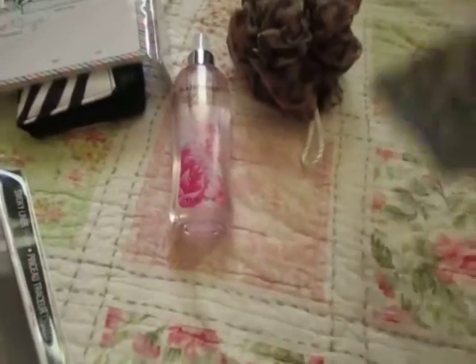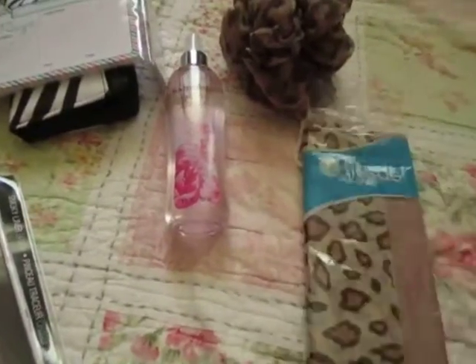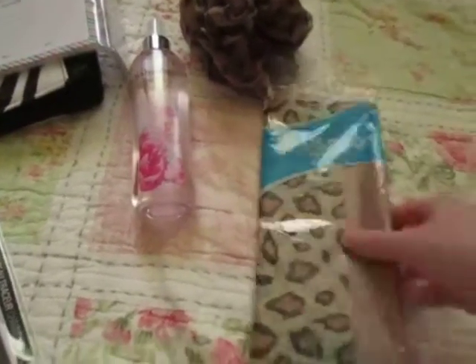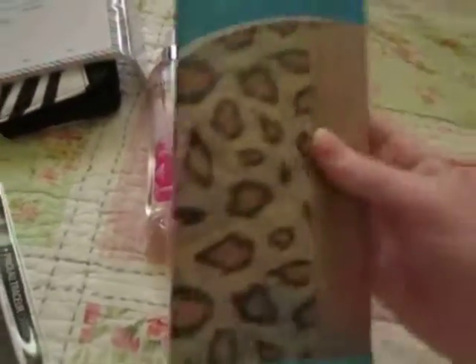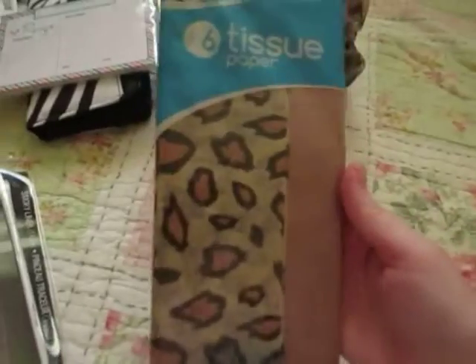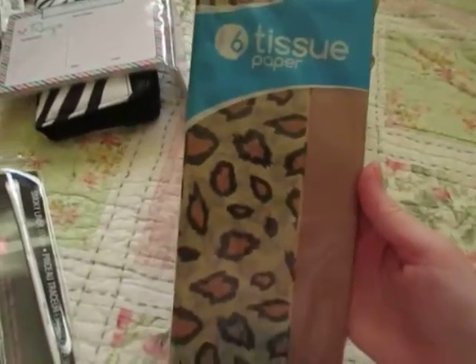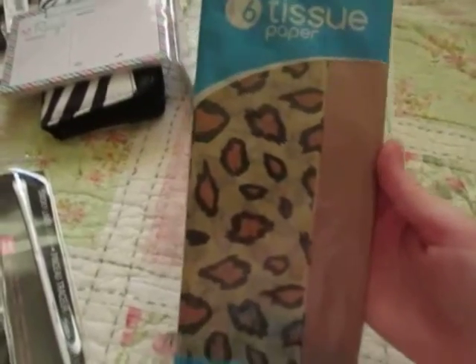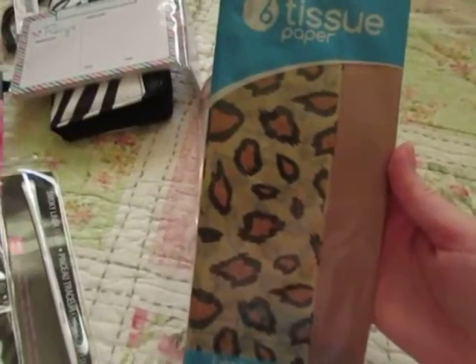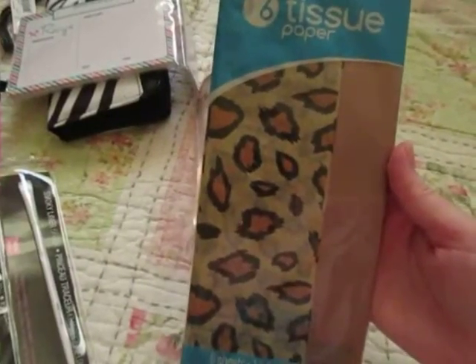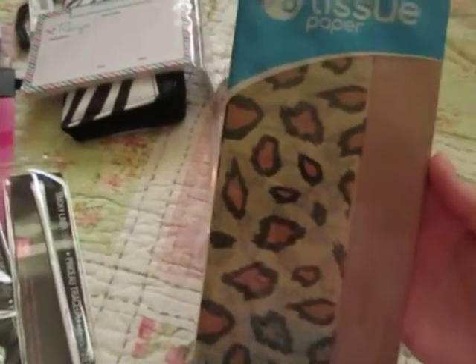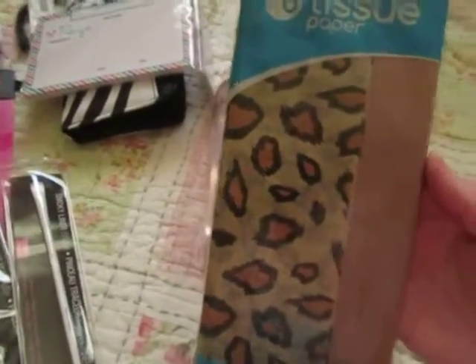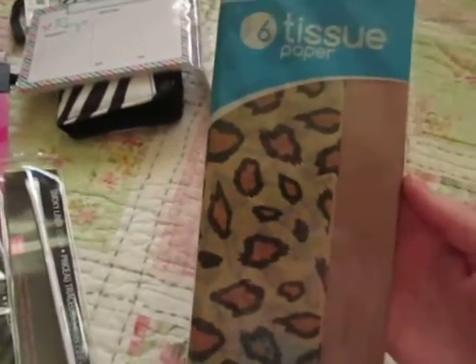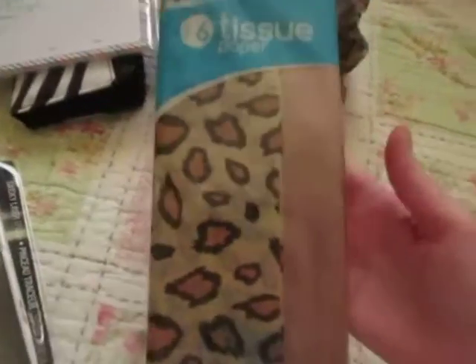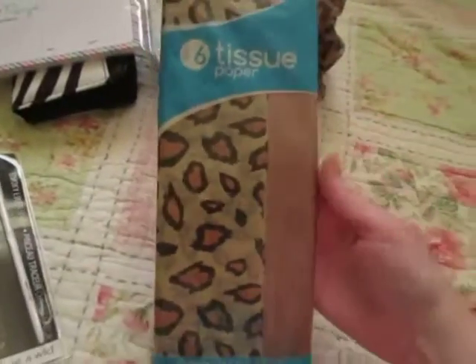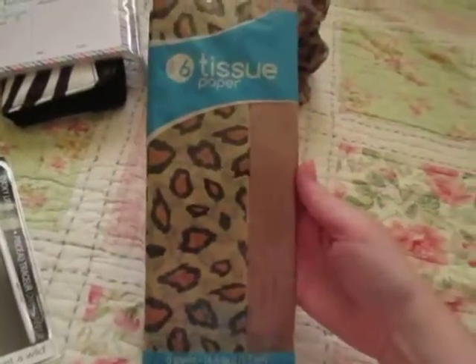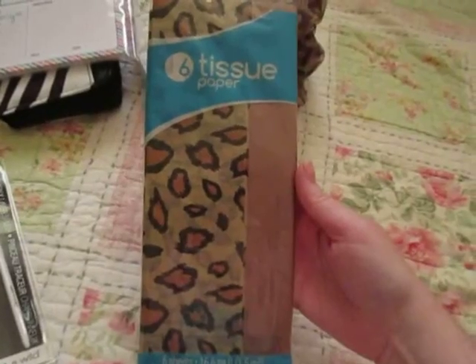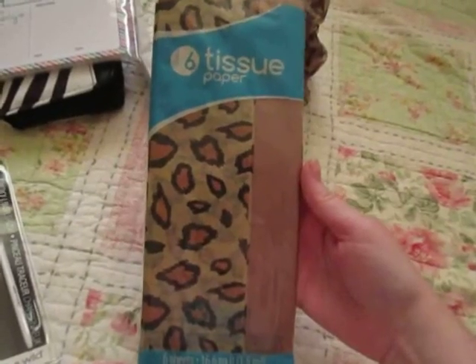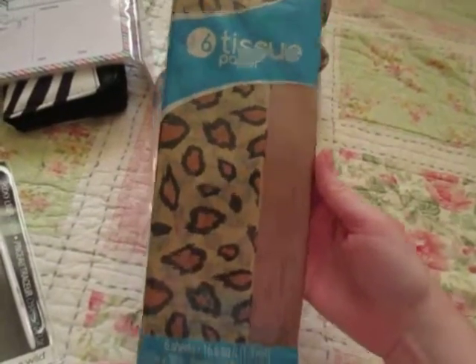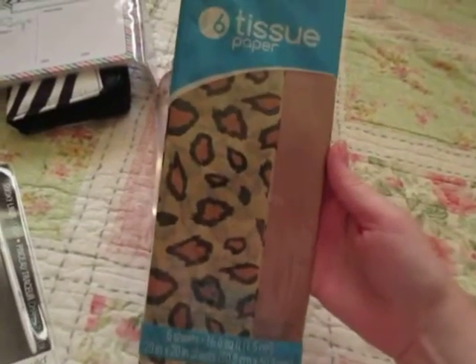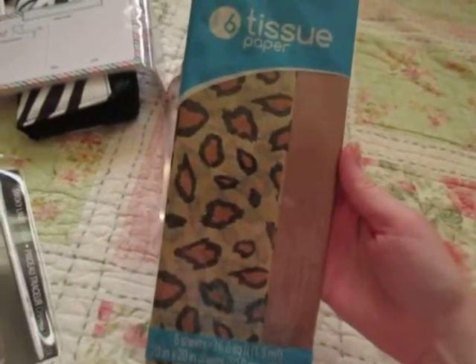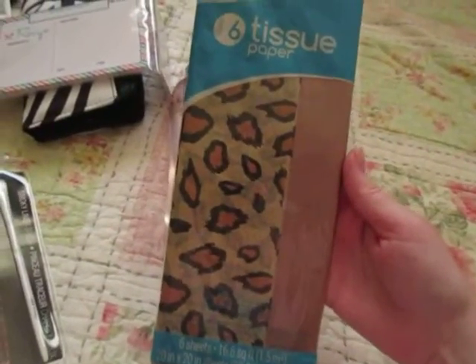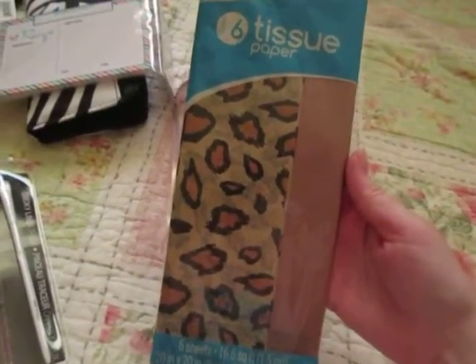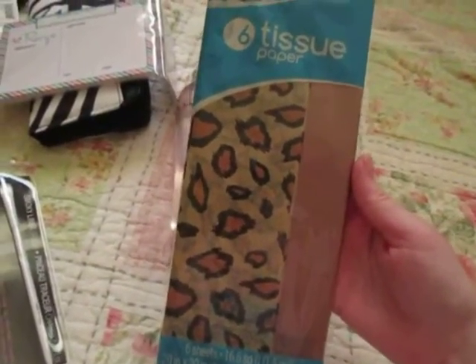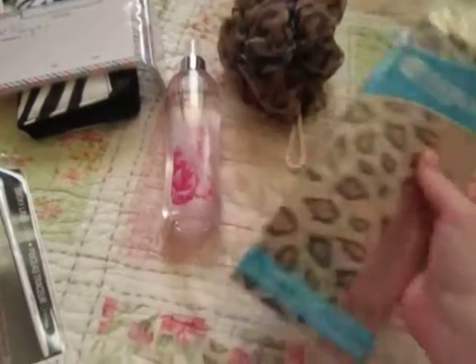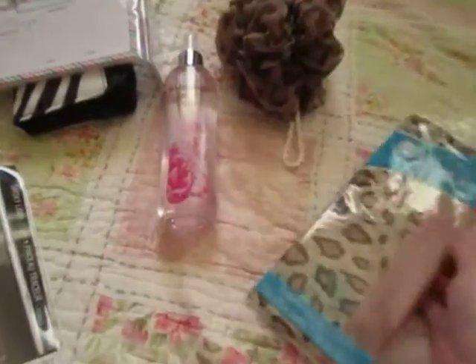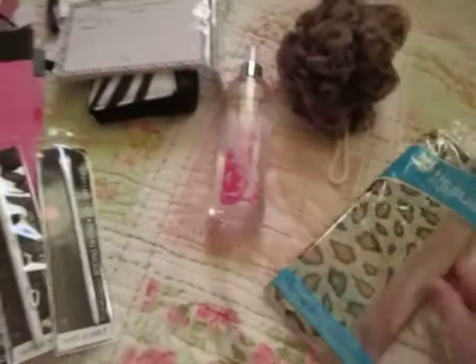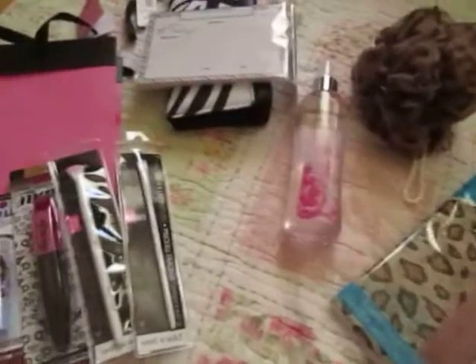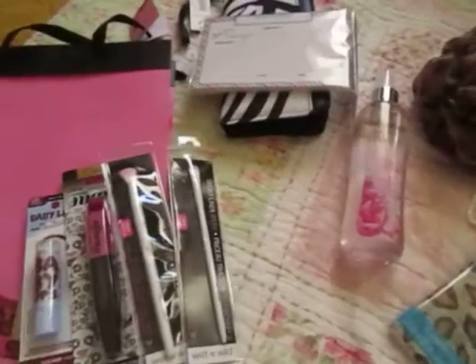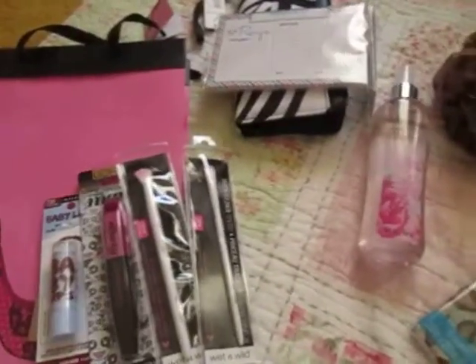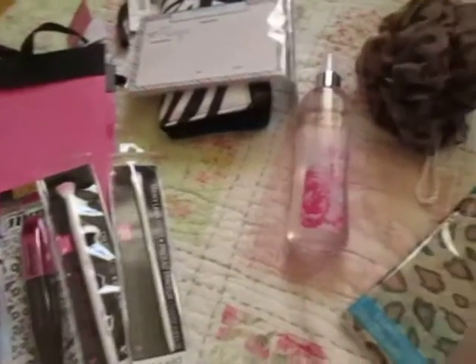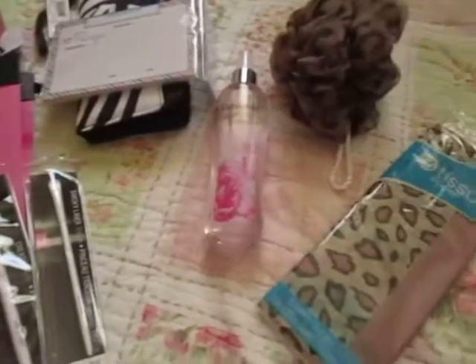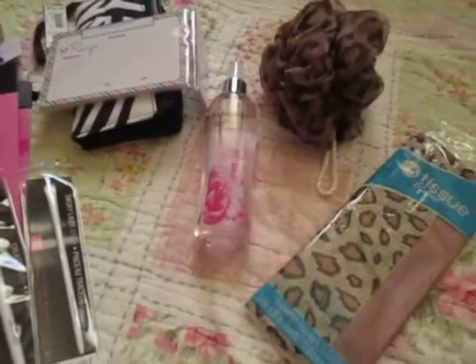Lastly, I'm going to wrap everything in tissue paper and put a little note on each little gift — I thought that would be cute. The tissue paper is also from Family Dollar. So there's an overview of what I got her. Thank you guys for watching.